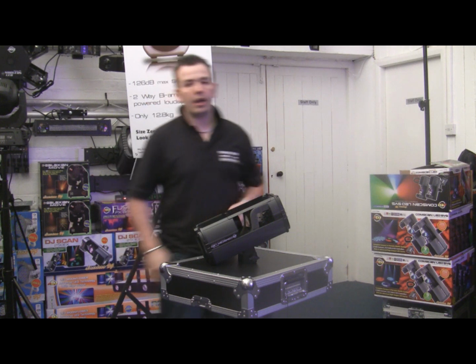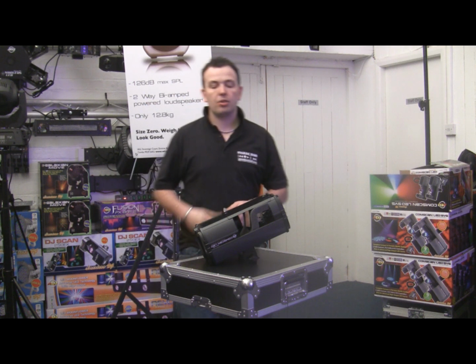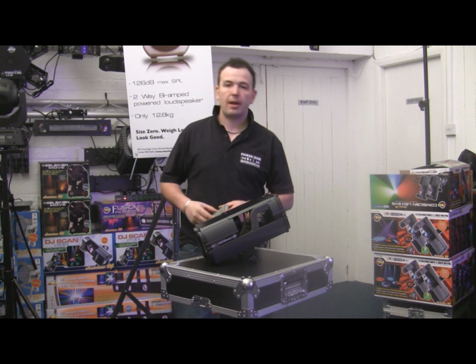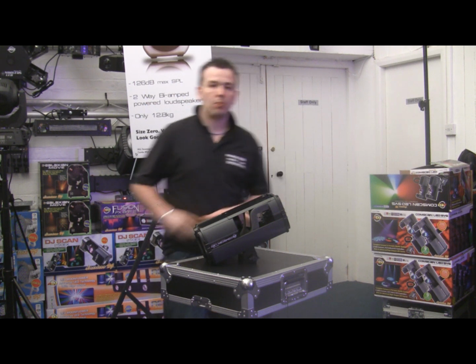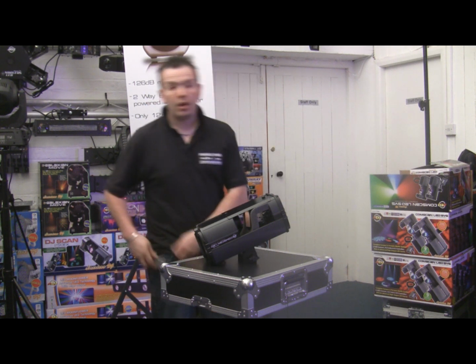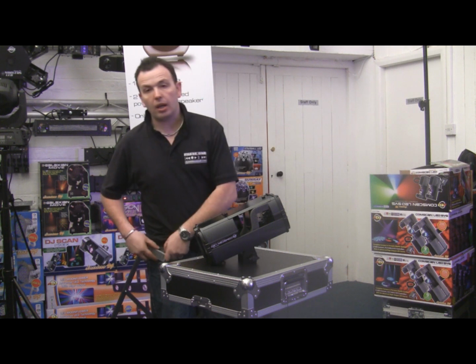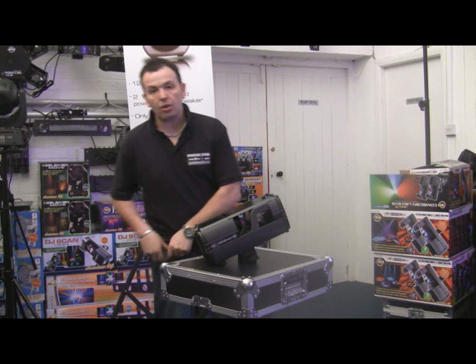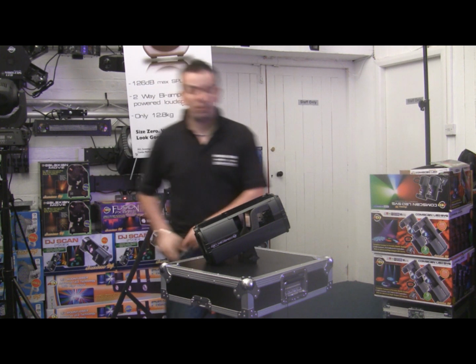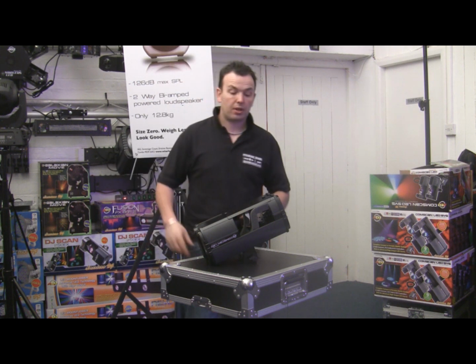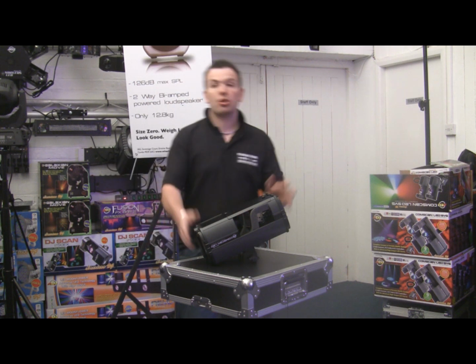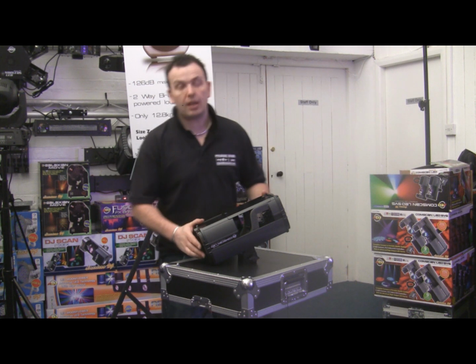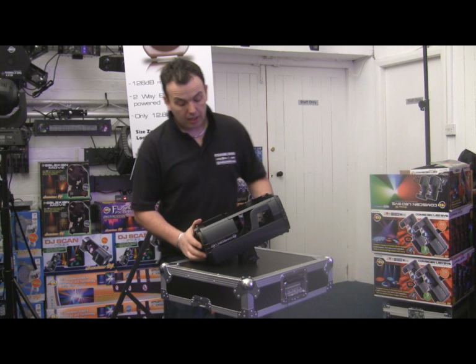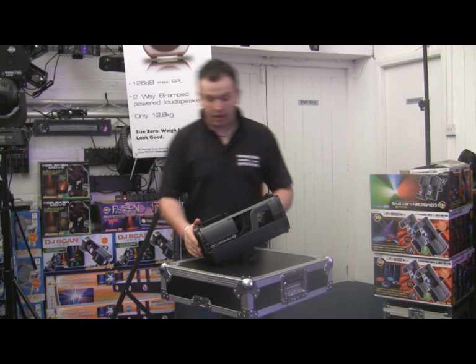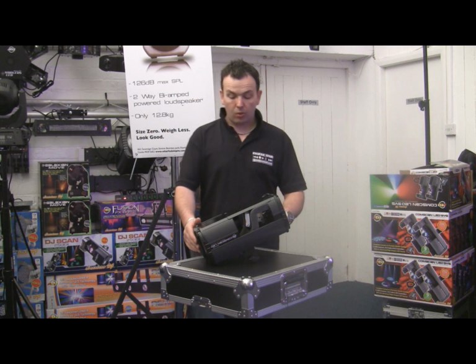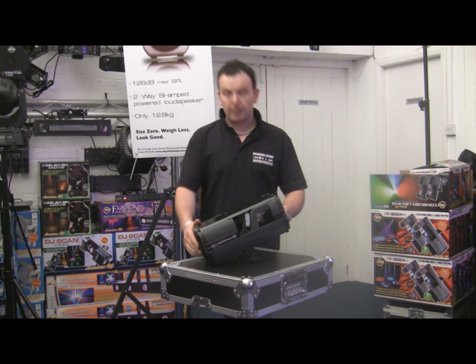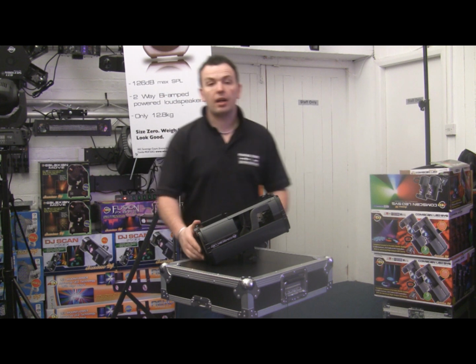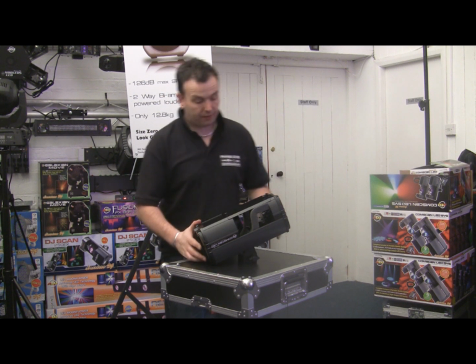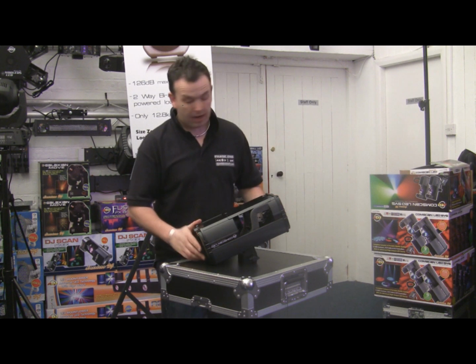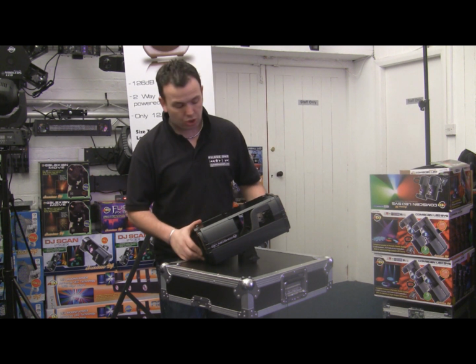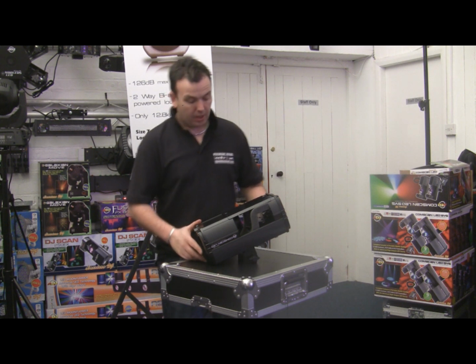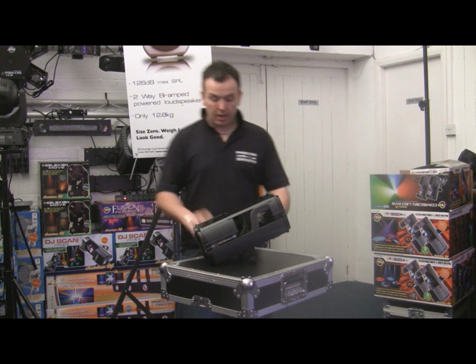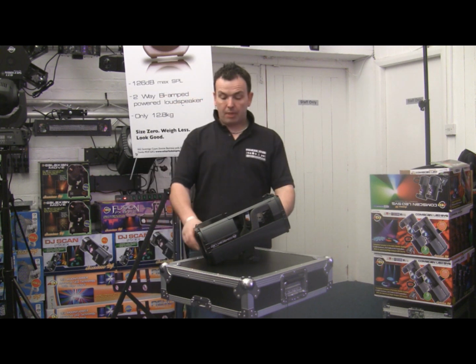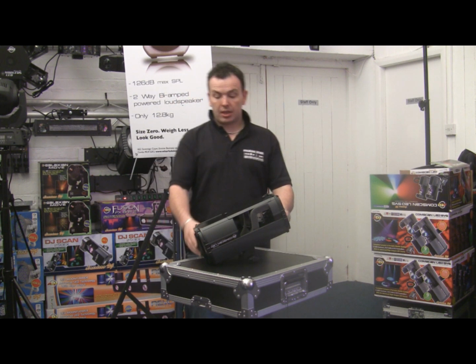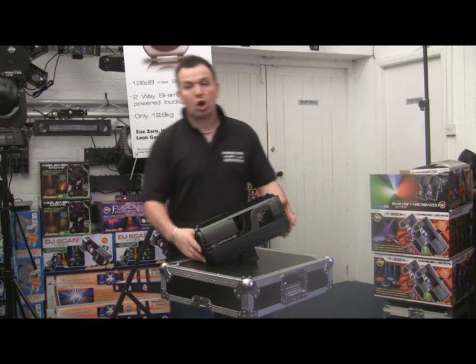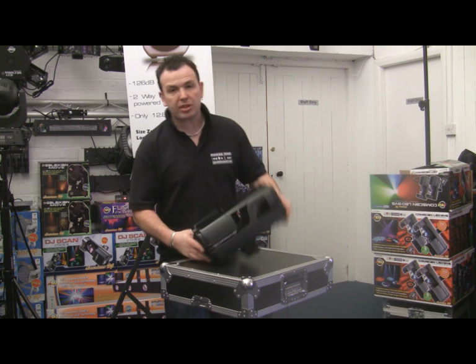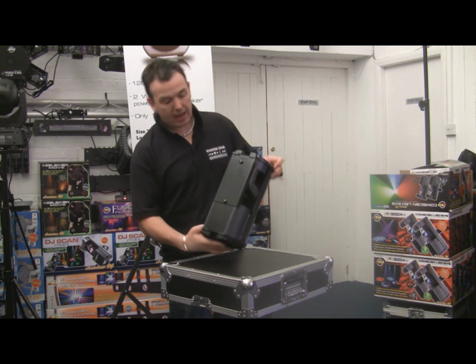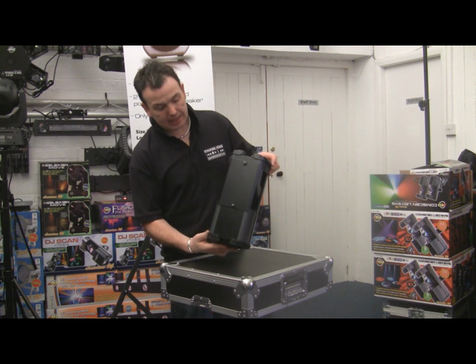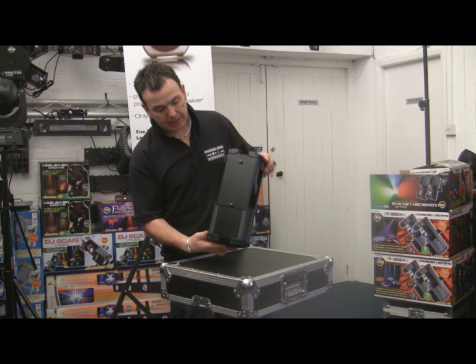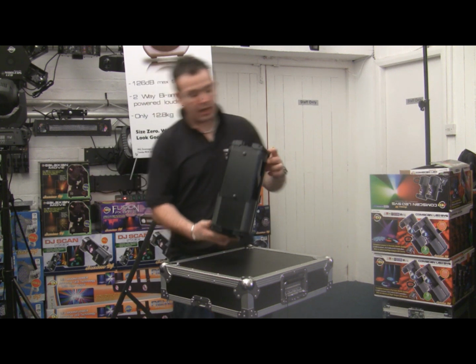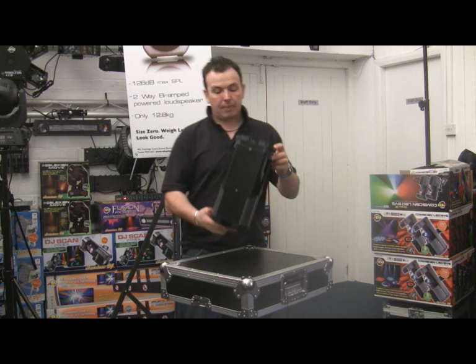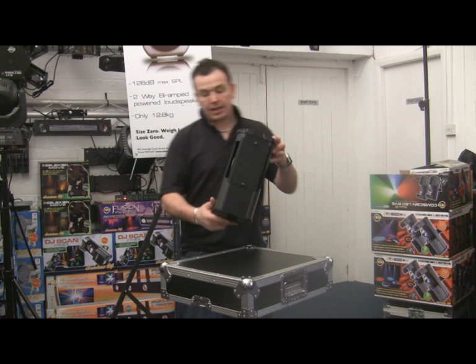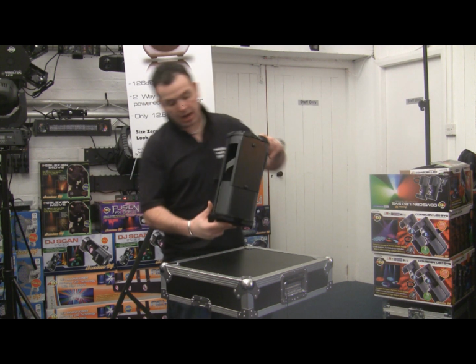Hi guys, how are you doing? It's Mike at Phase One. I've got another product I'd like to show you today. The long awaited, it's finally arrived for you at the shop — the American DJ ComScan LED, an LED scanner.